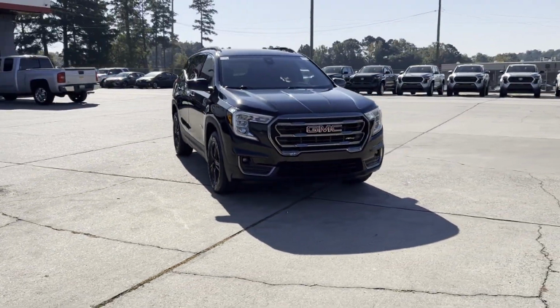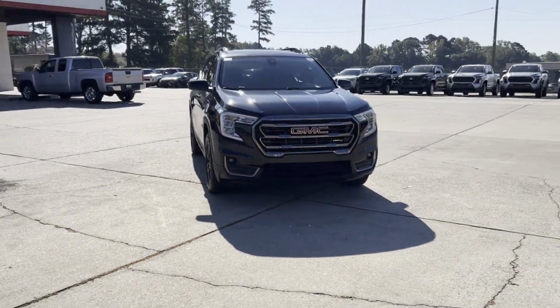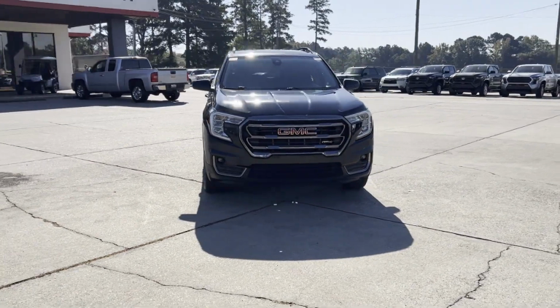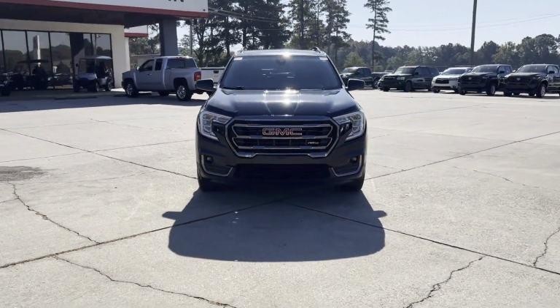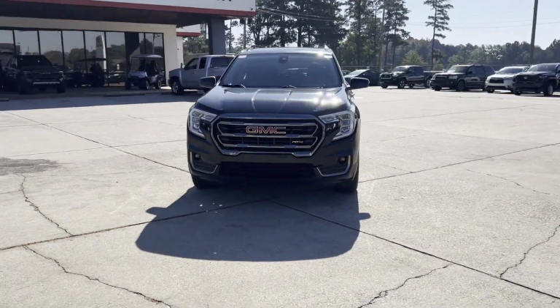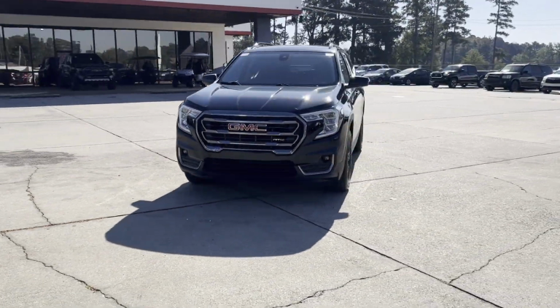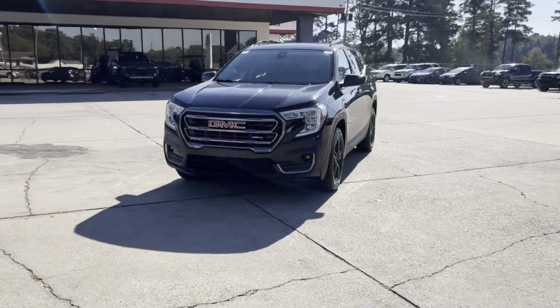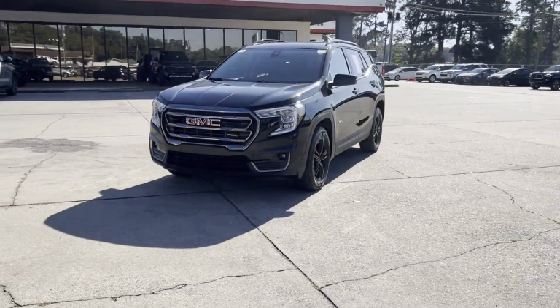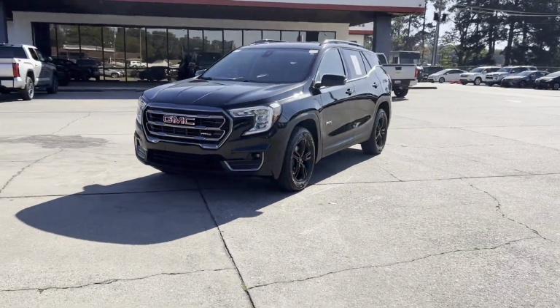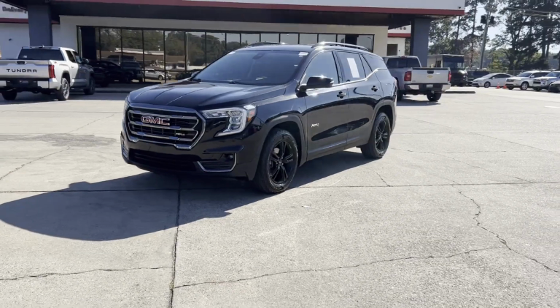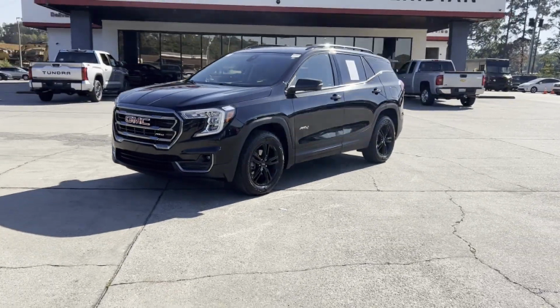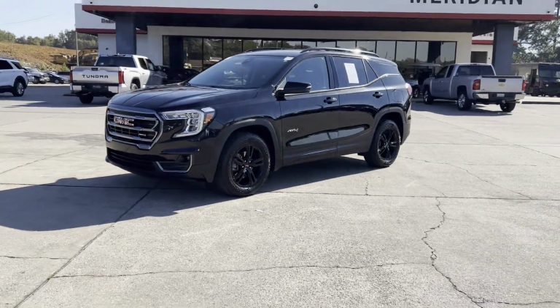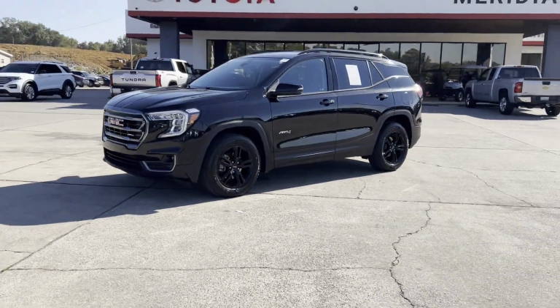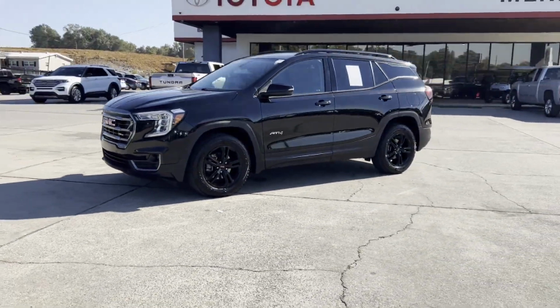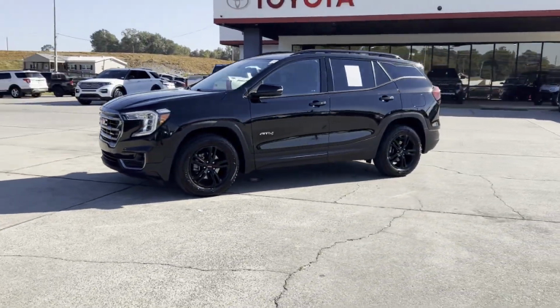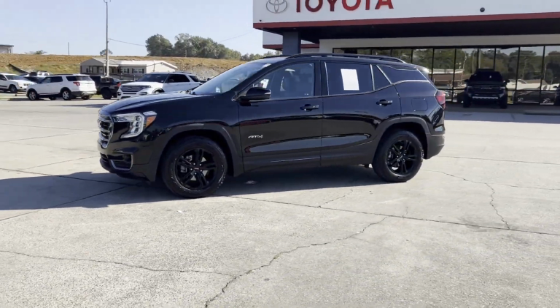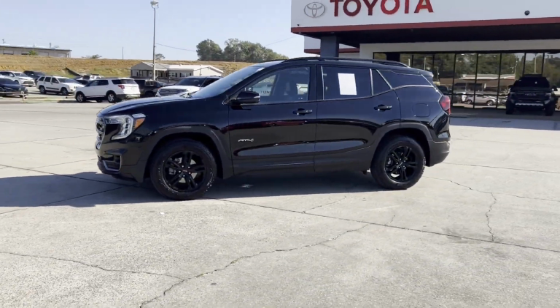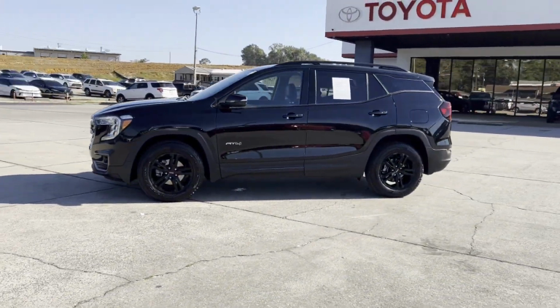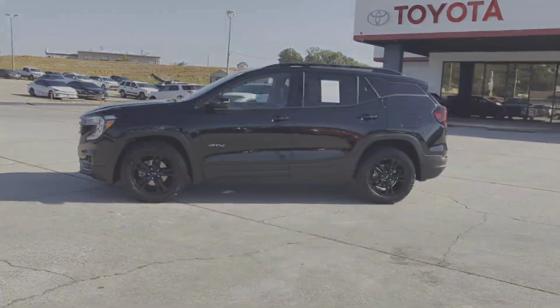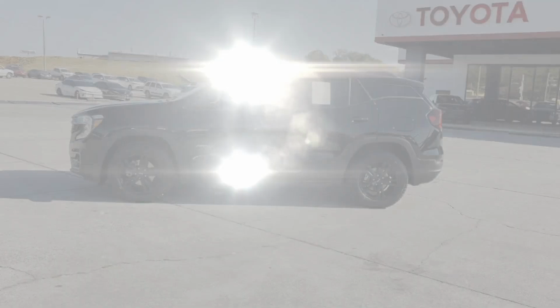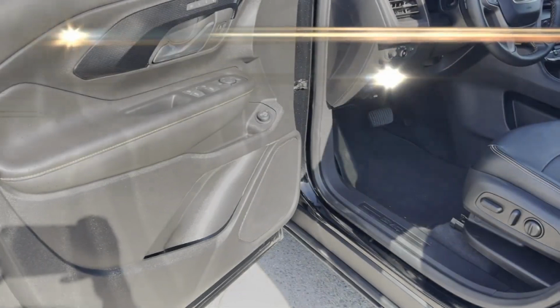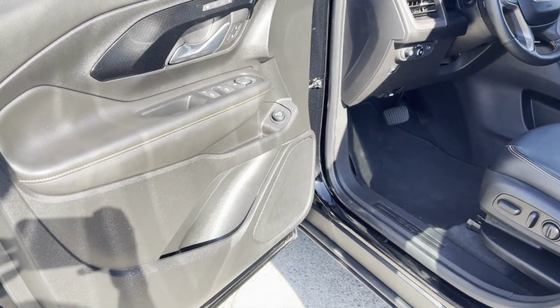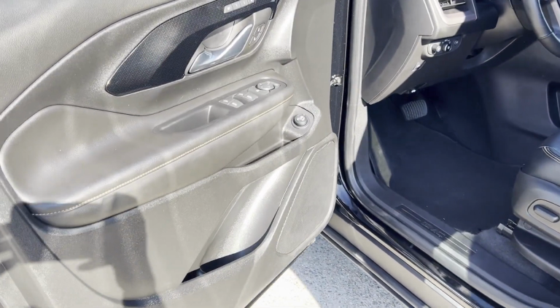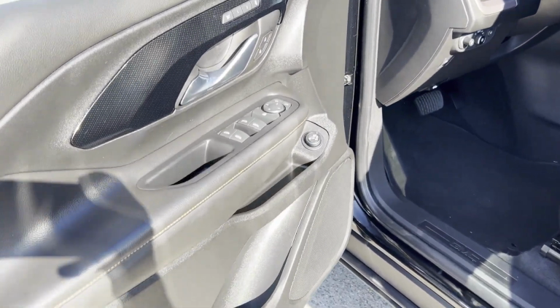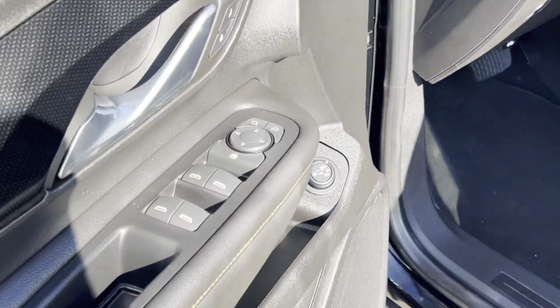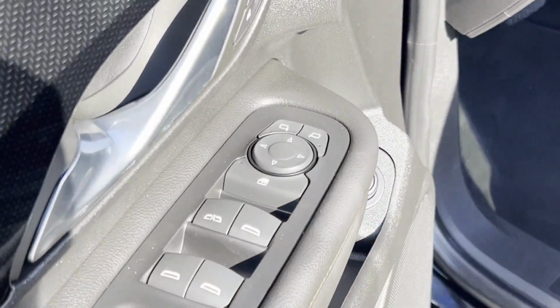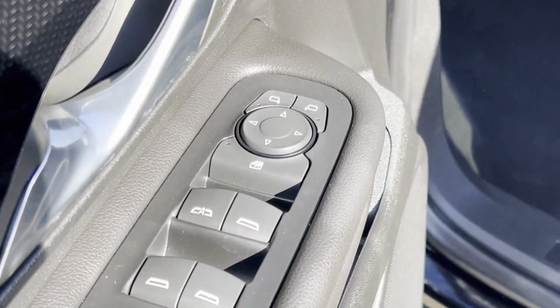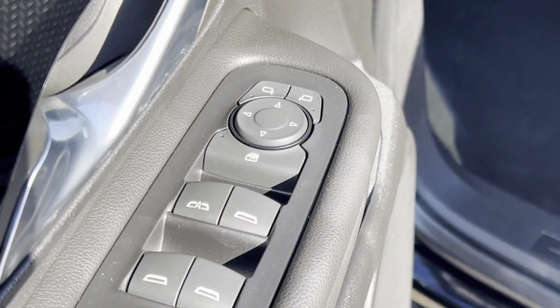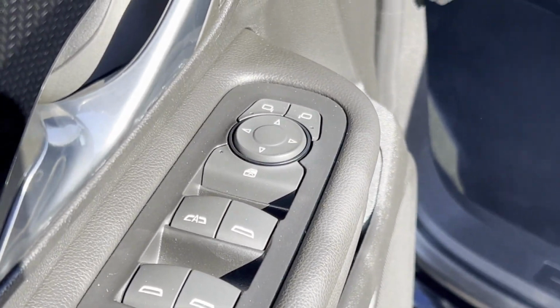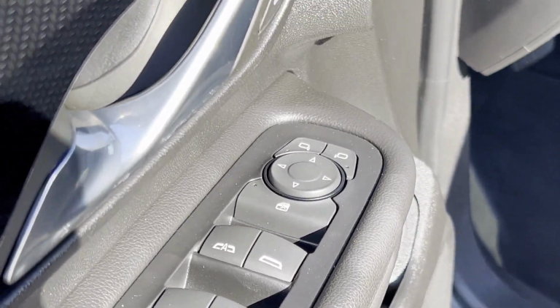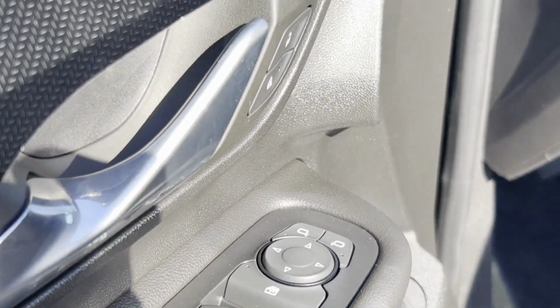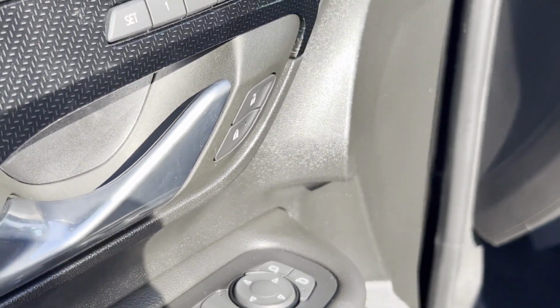Lane departure warning, Wi-Fi hotspot, satellite radio, multi-zone air conditioning, all-wheel drive, heated side-view mirrors, leather seats, and backup camera.